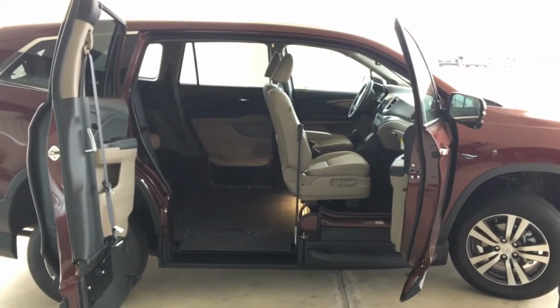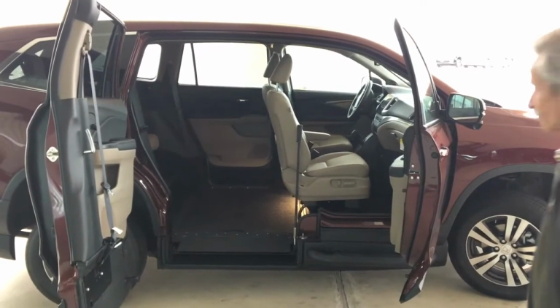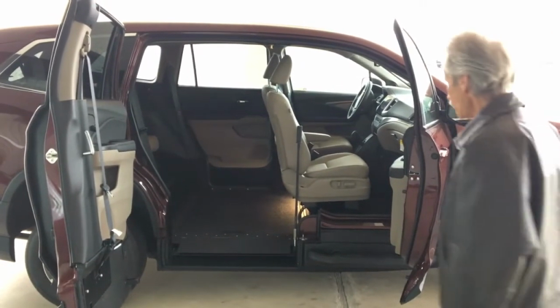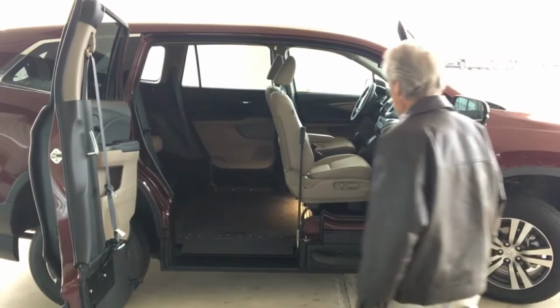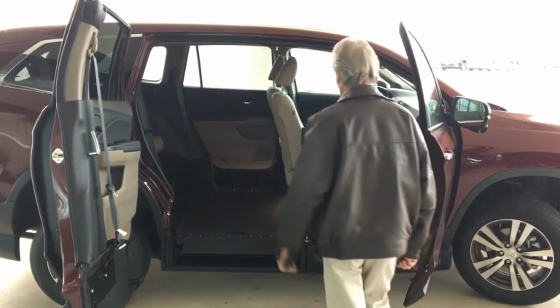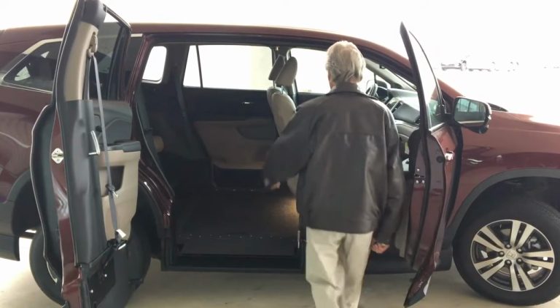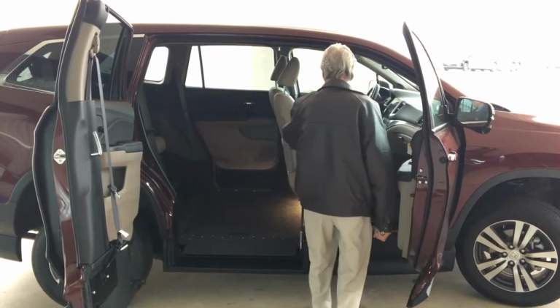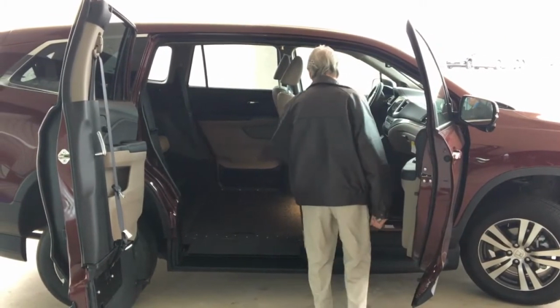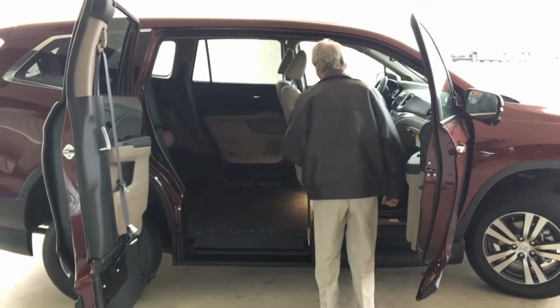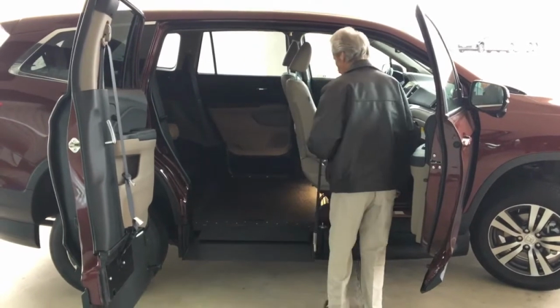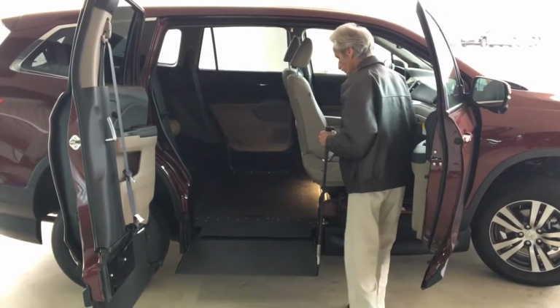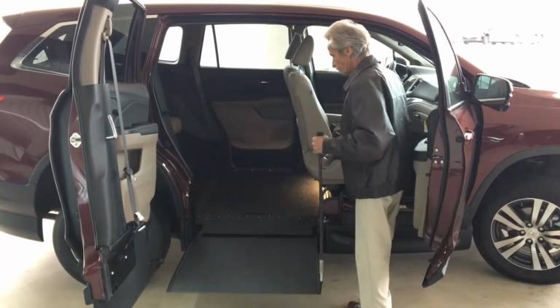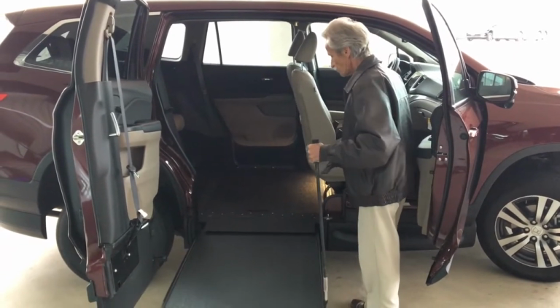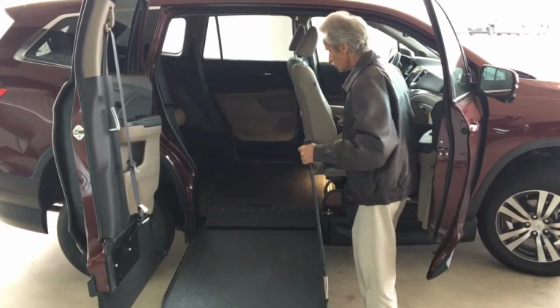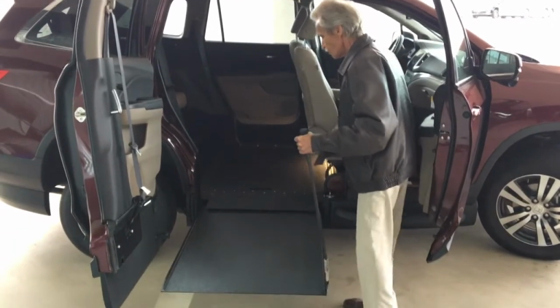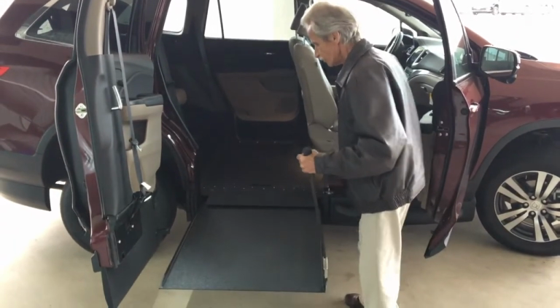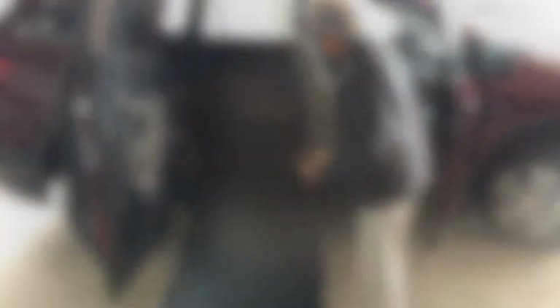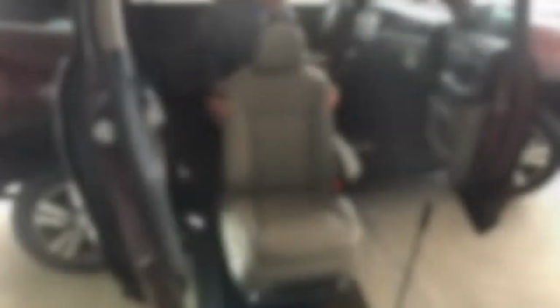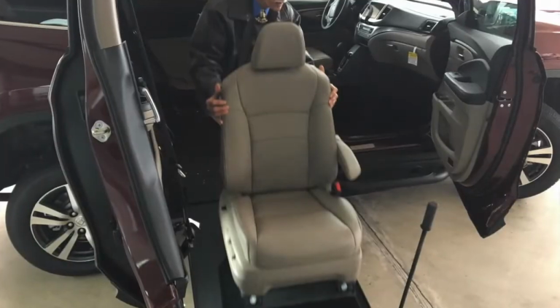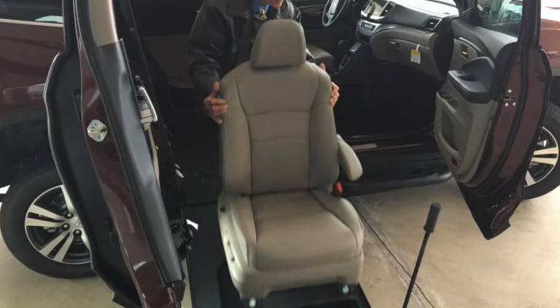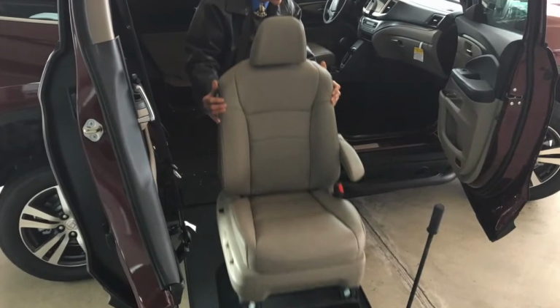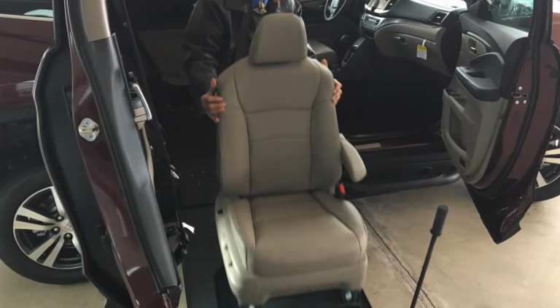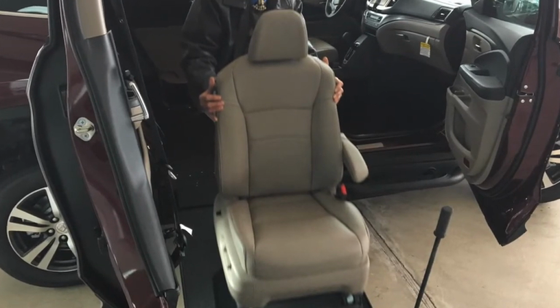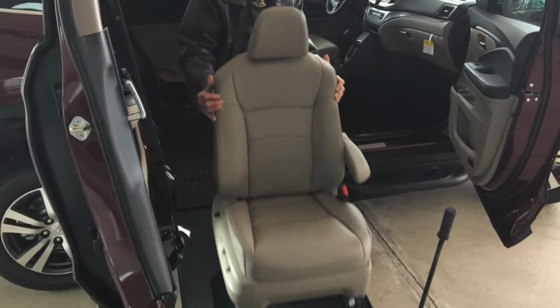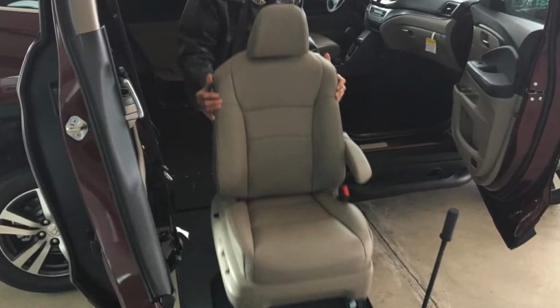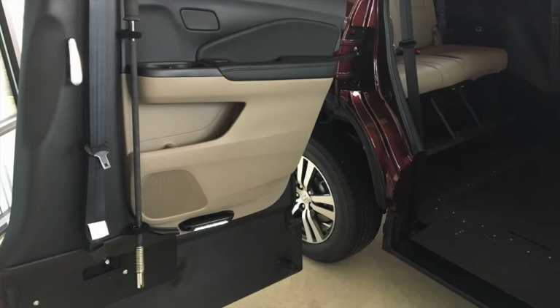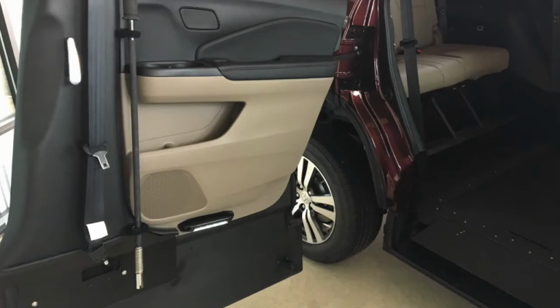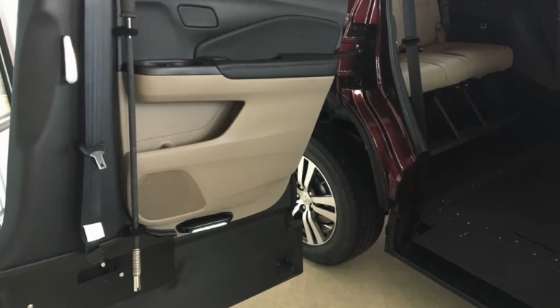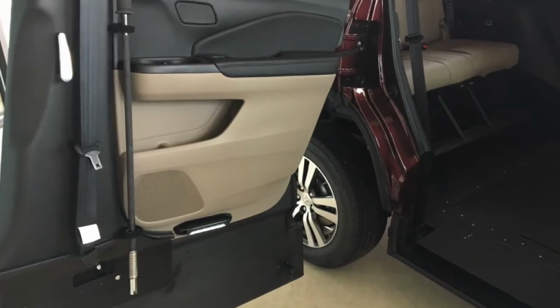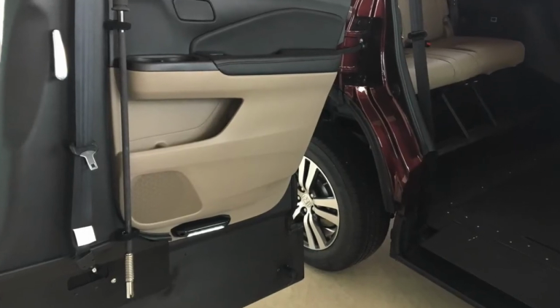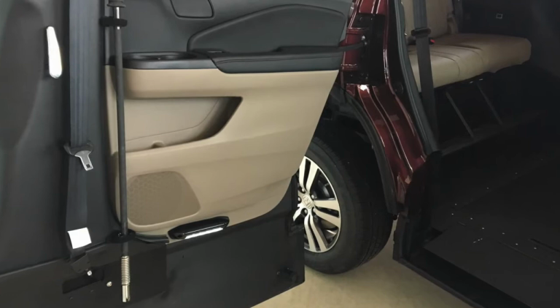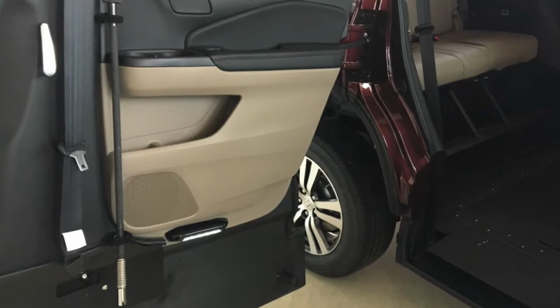Designed for the caregiver, the SUV offers unobstructed entry and exit, with an in-floor ramp that is easily stowed out of the way for lots of room. It also has a removable front passenger seat for greater seating flexibility and plenty of usable storage compartments.